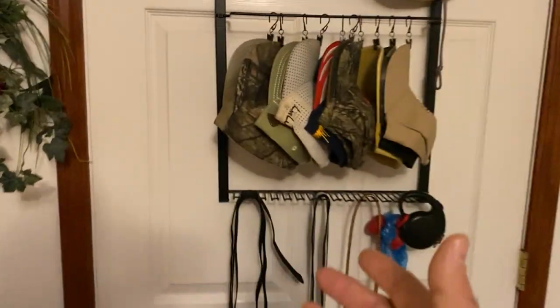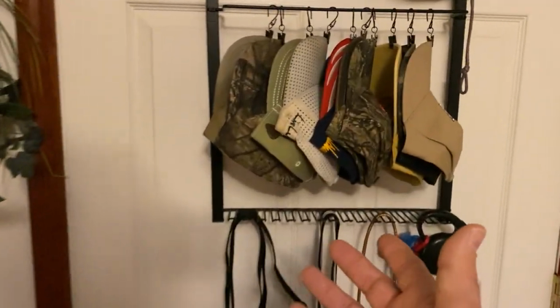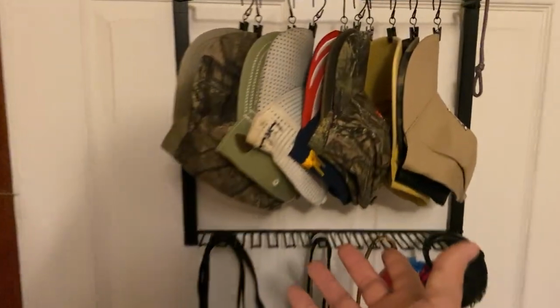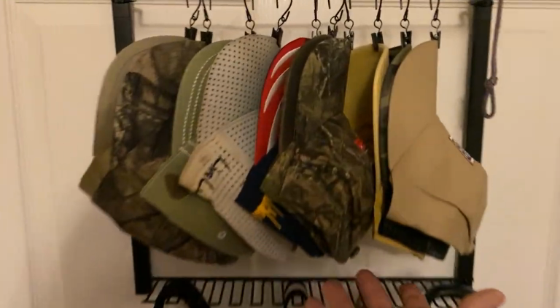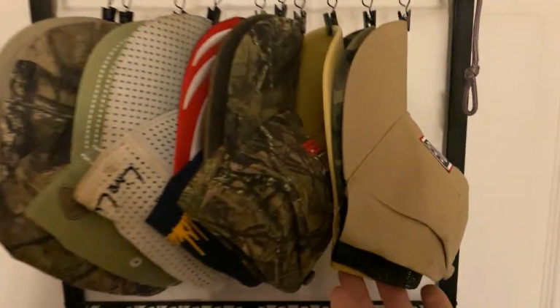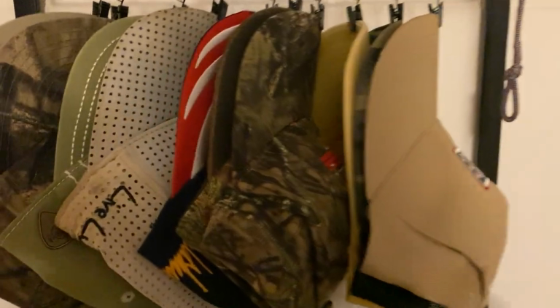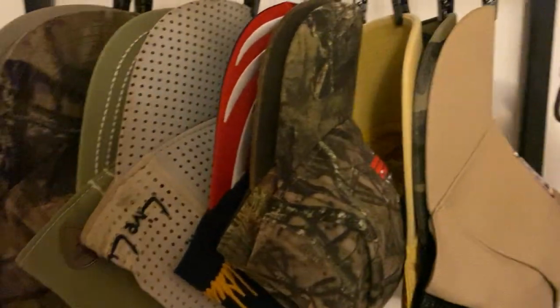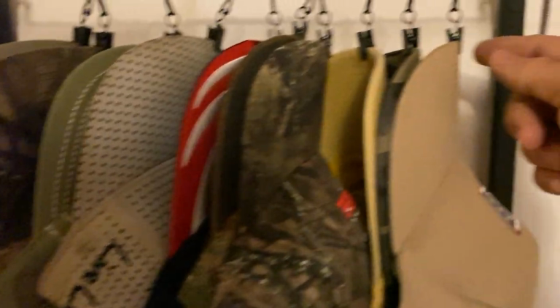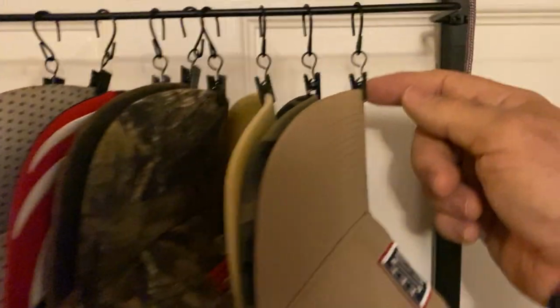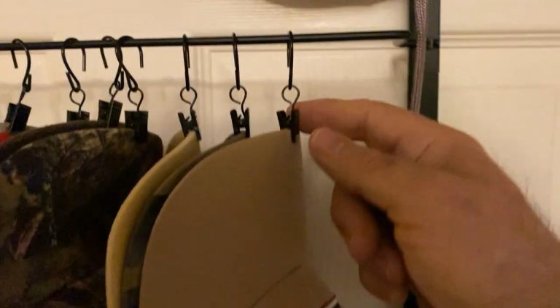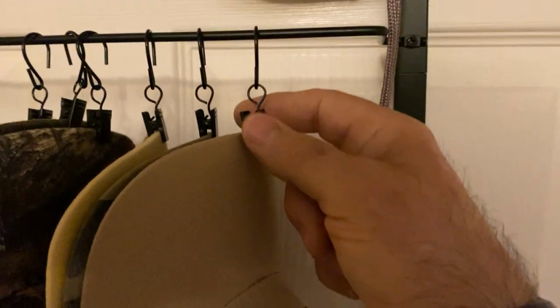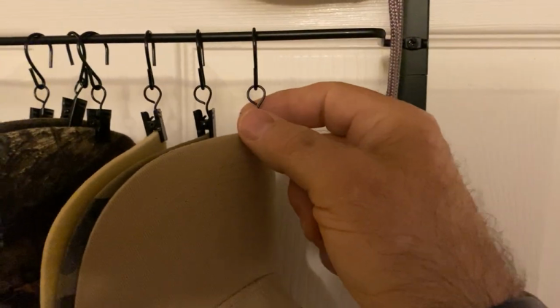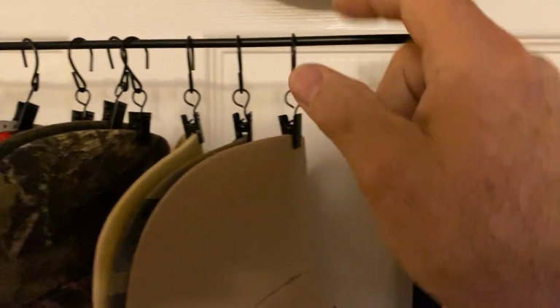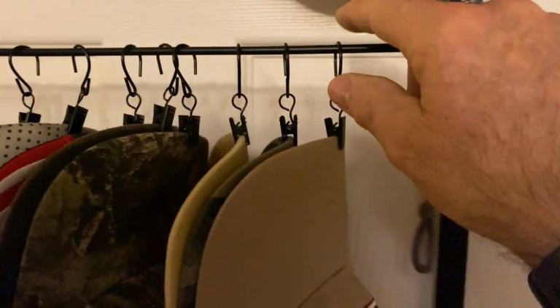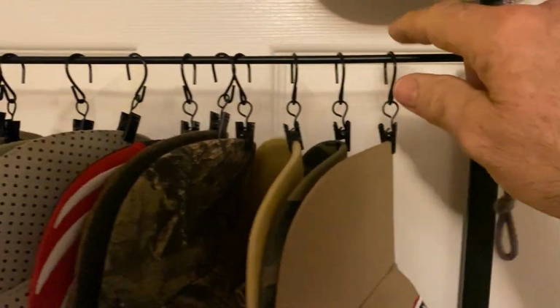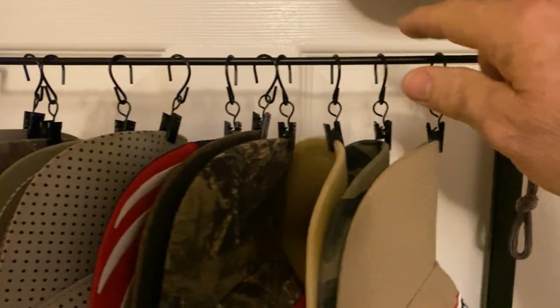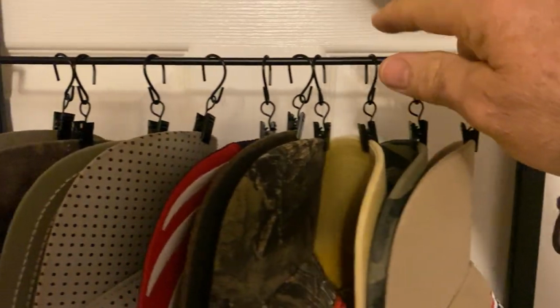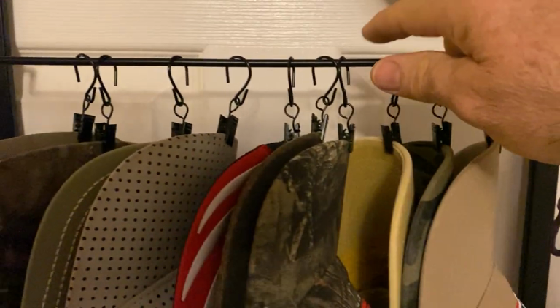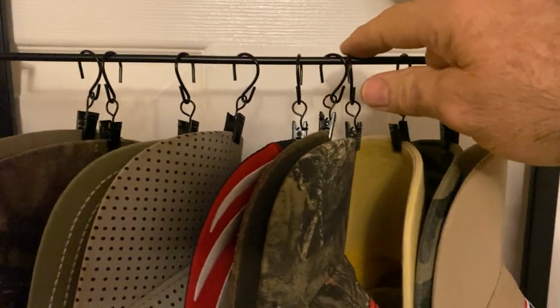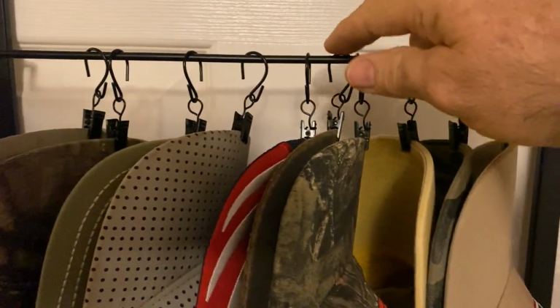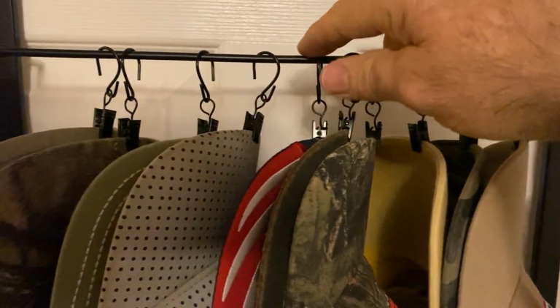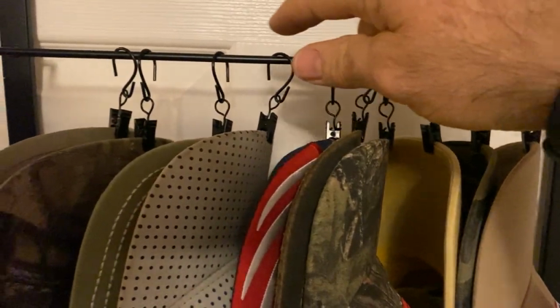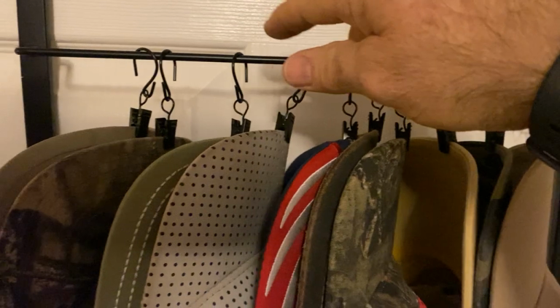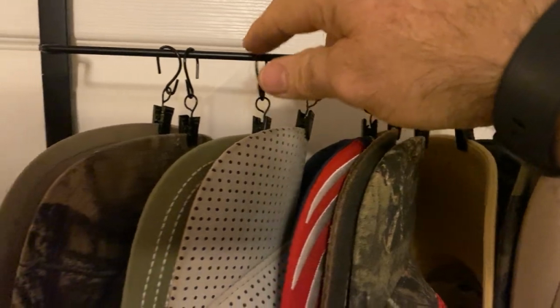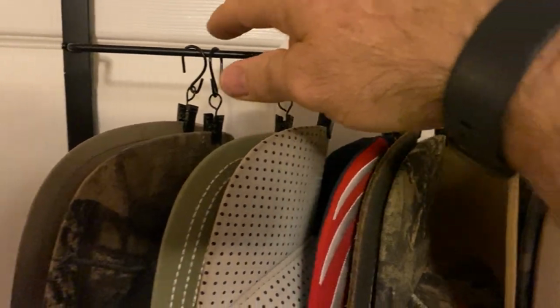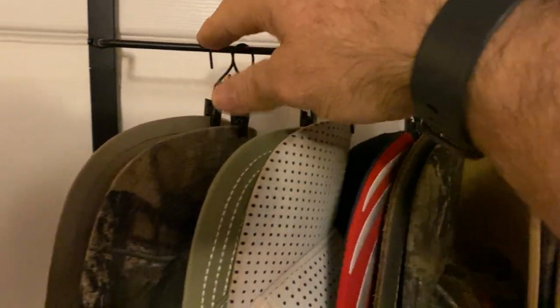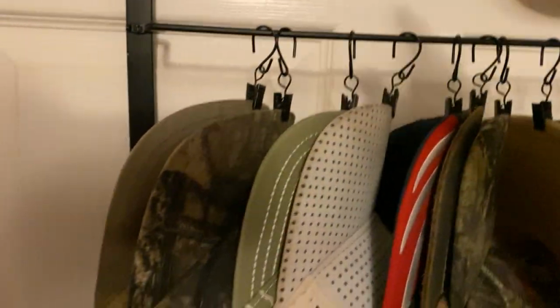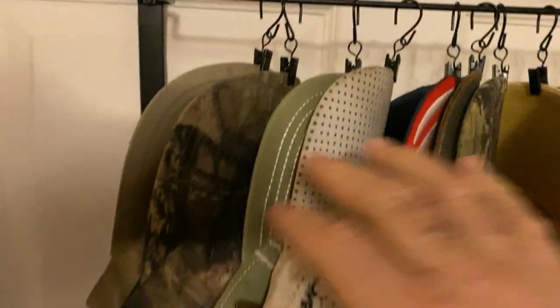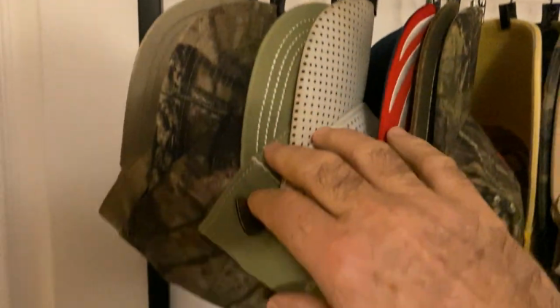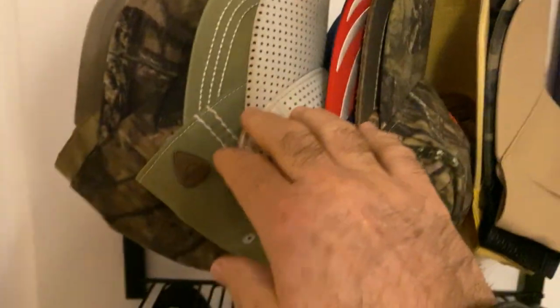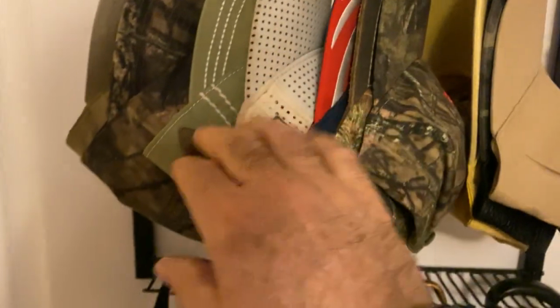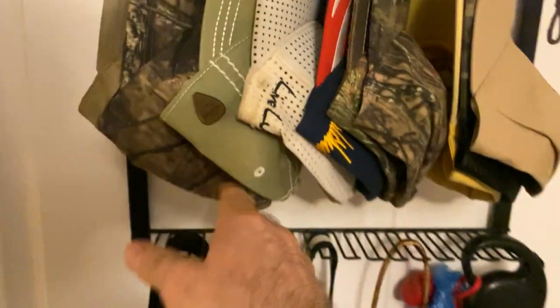You can hold all your ball caps. It has these little clips here and you got one, two, three, four, five, six, seven, eight, nine, ten. It can hold up to ten hats. Very cool.